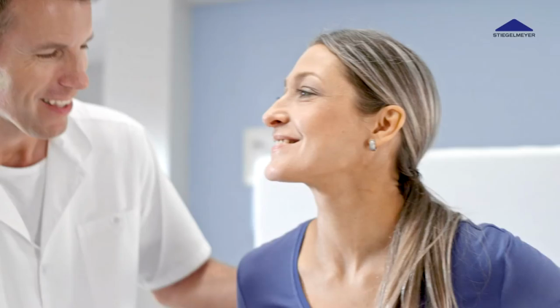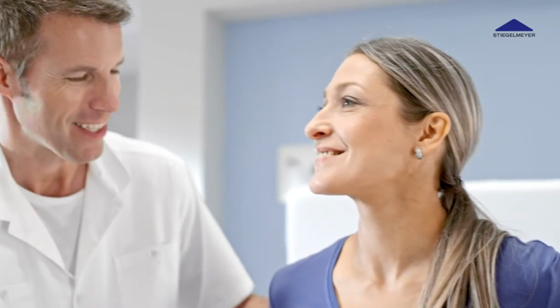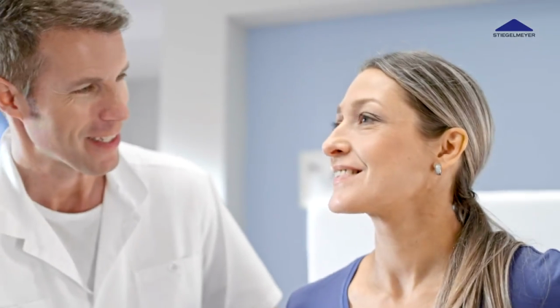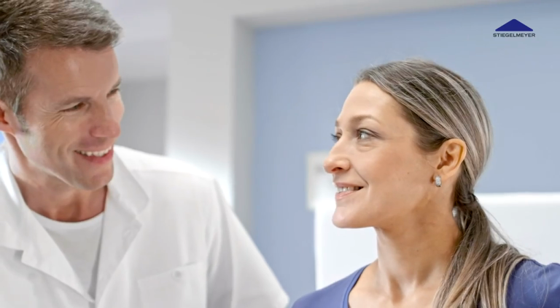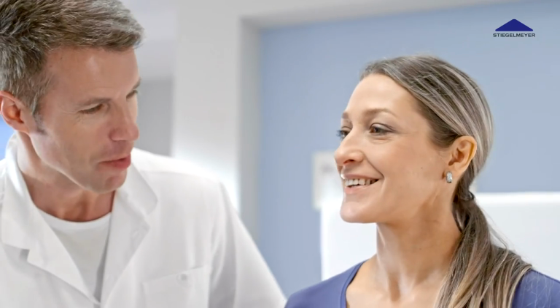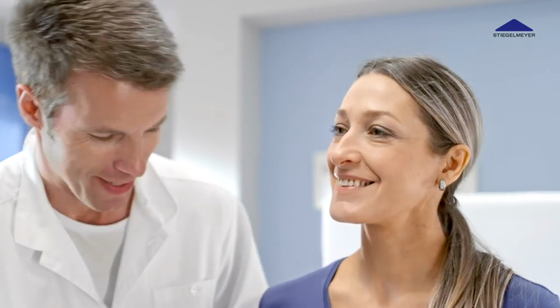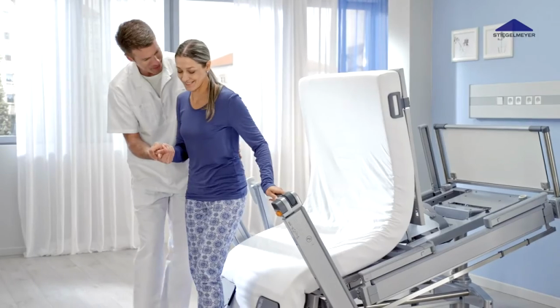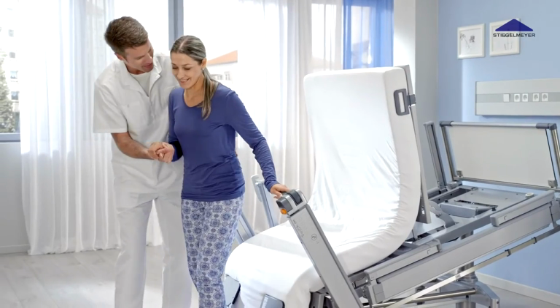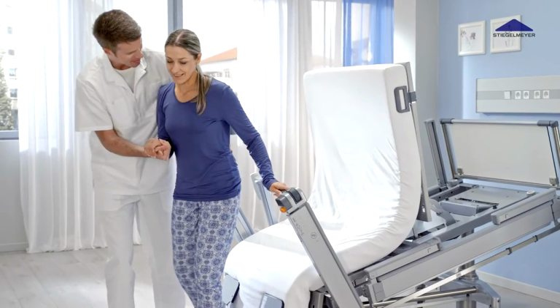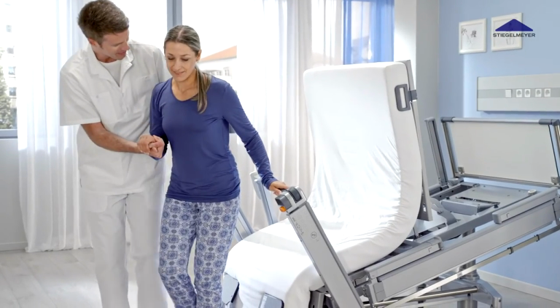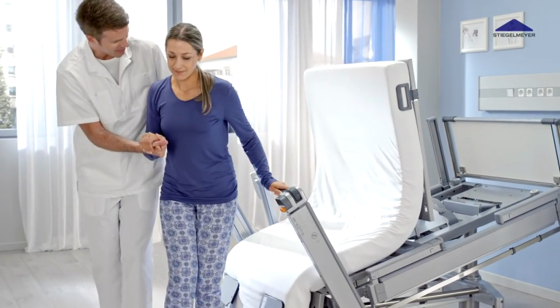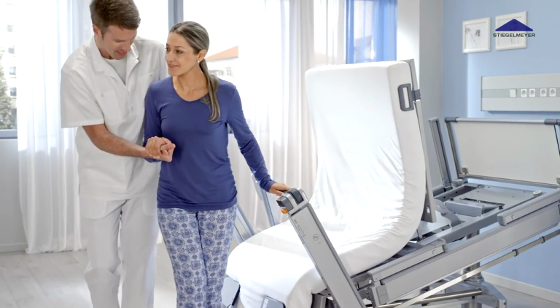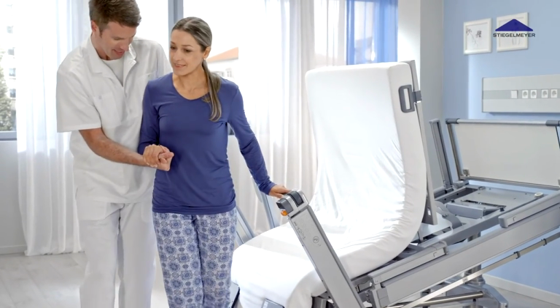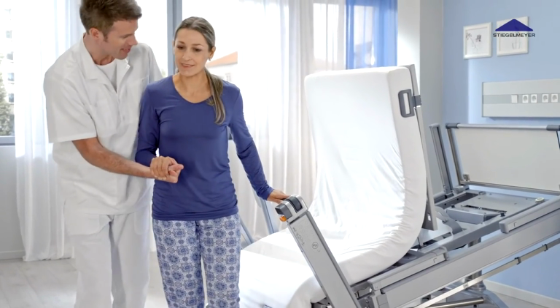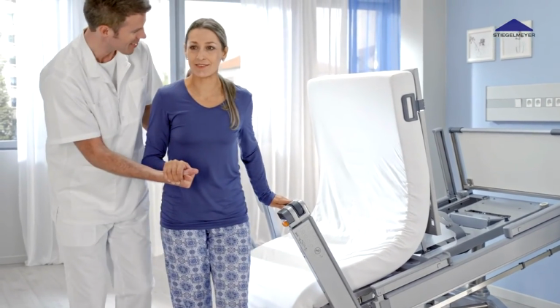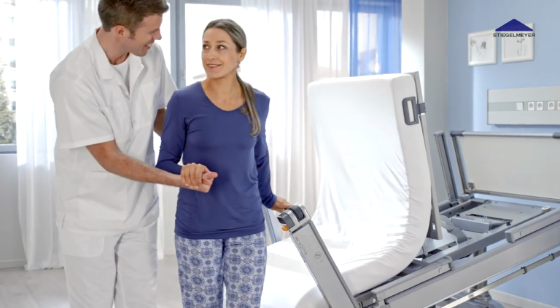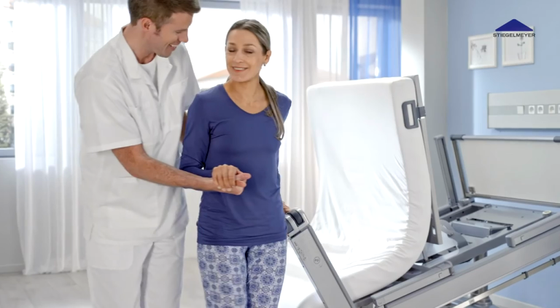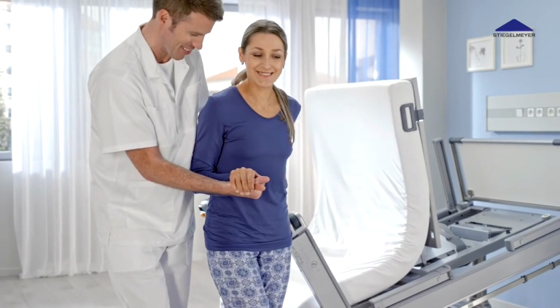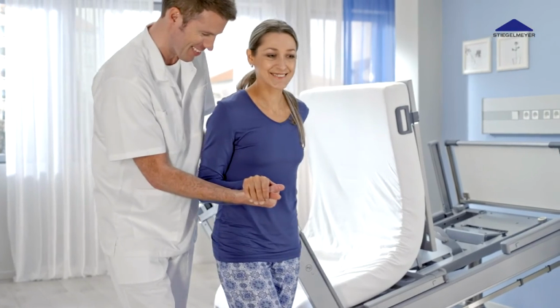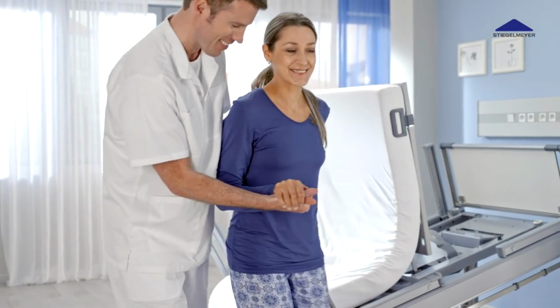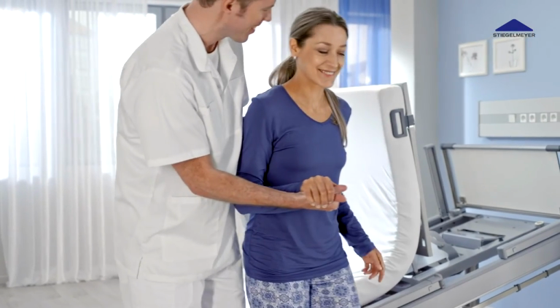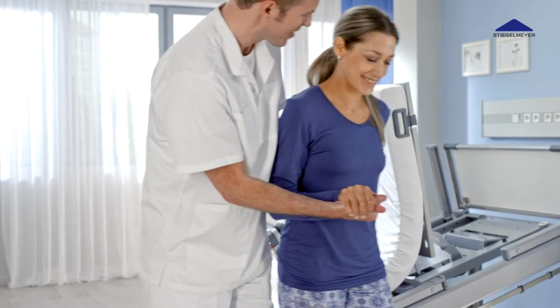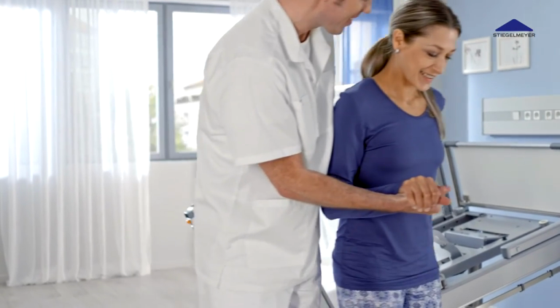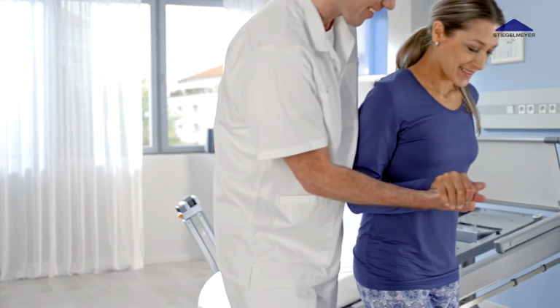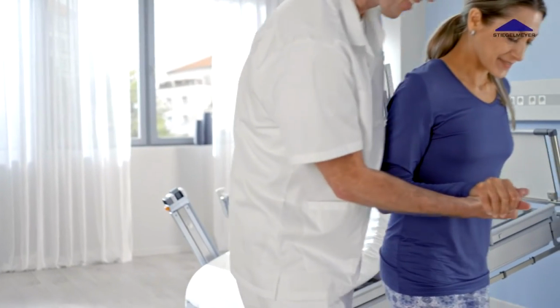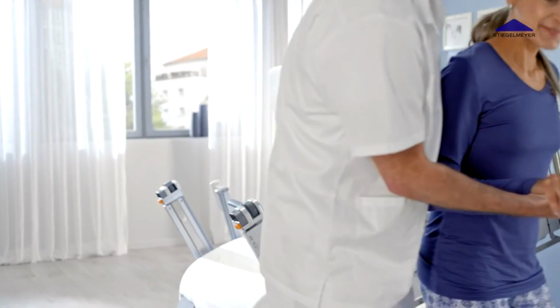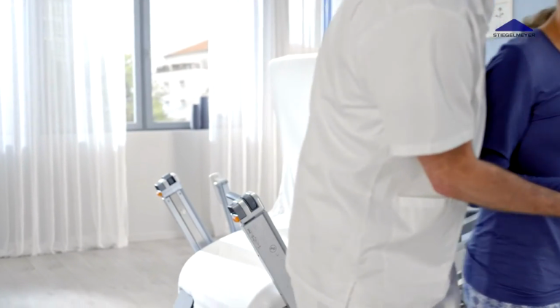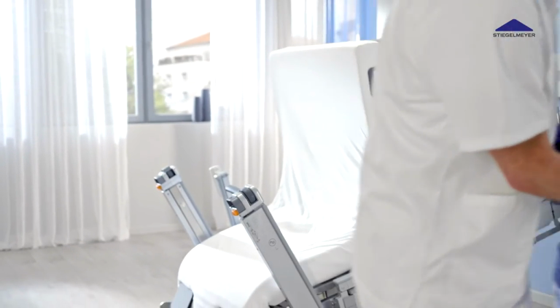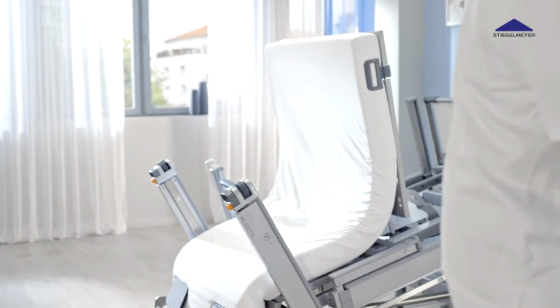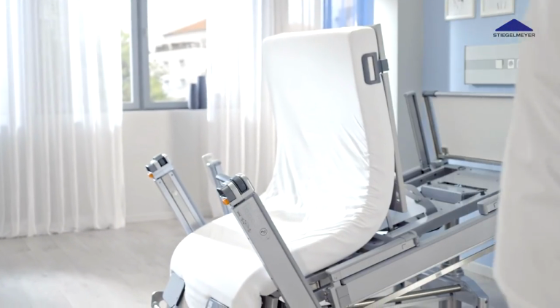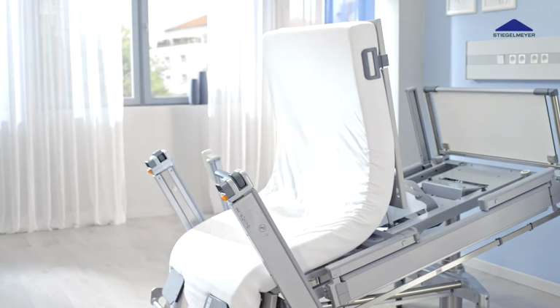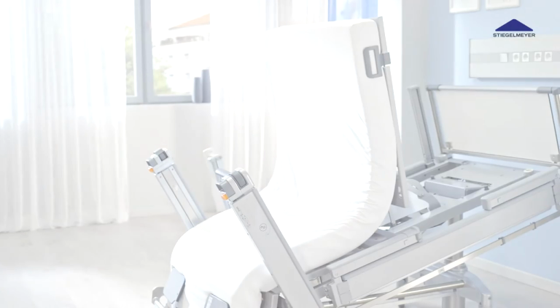From there, it's just a small step to getting up out of bed. Patients can then once again interact eye to eye with others. The Vertica Clinic paves the way to a new and better daily life.